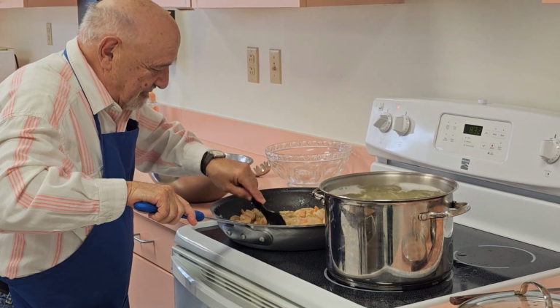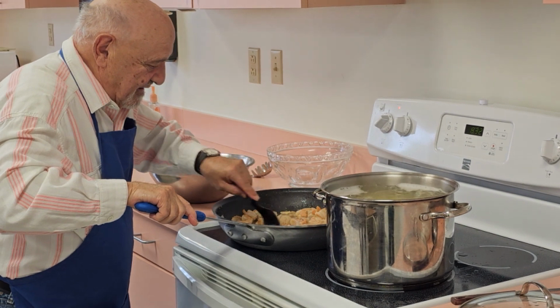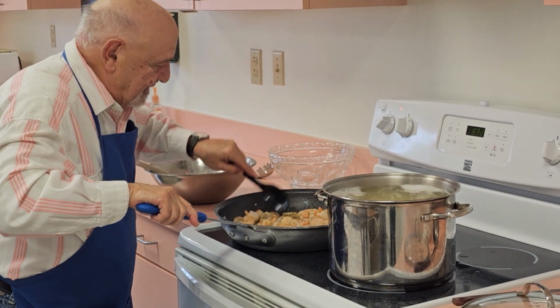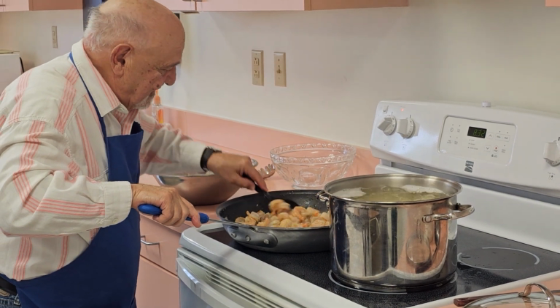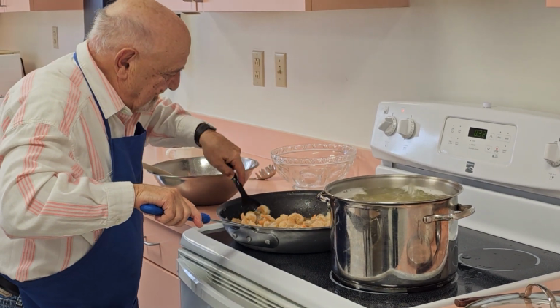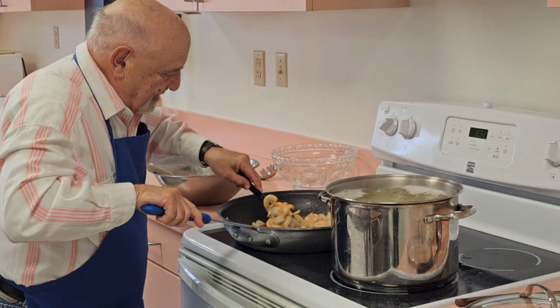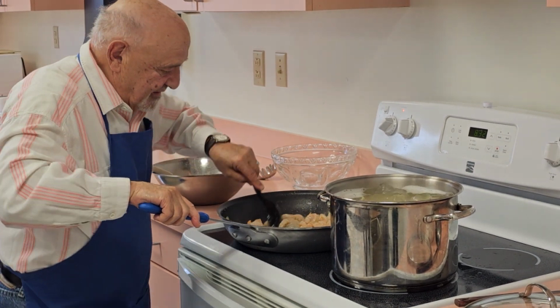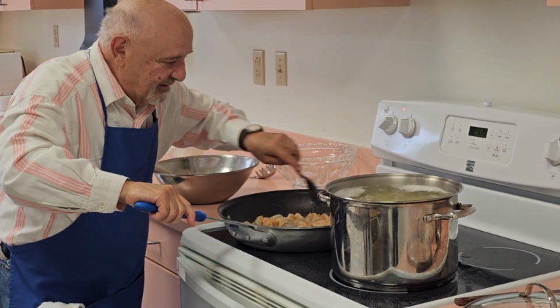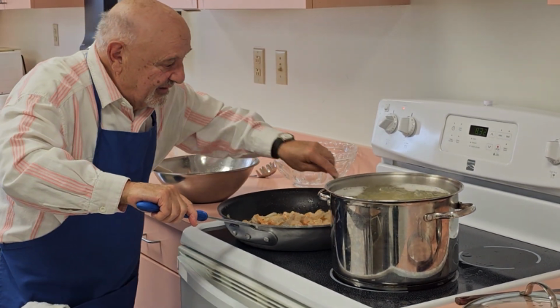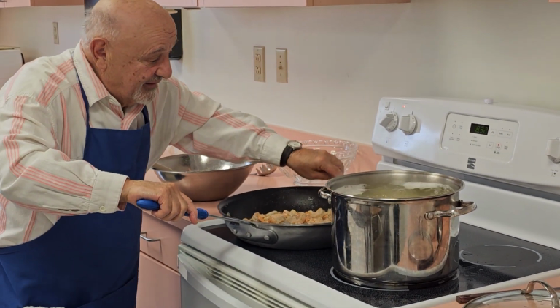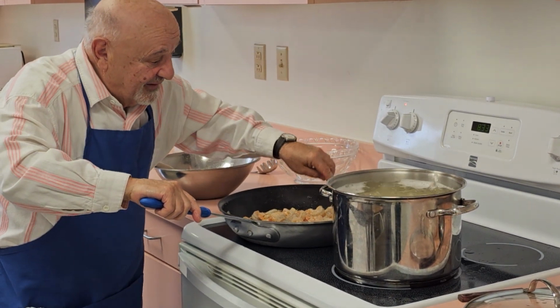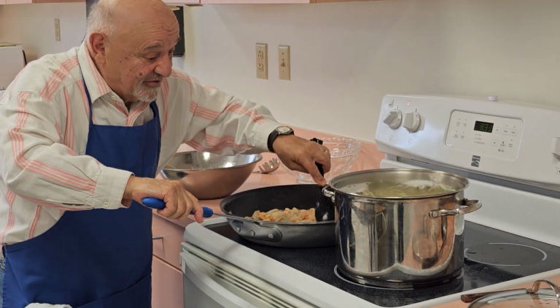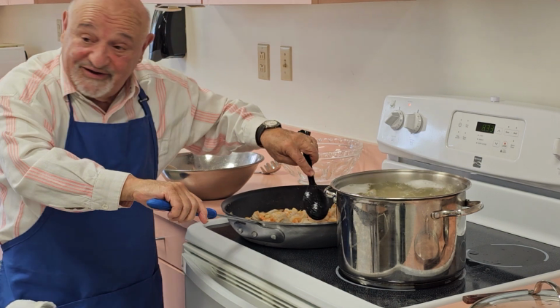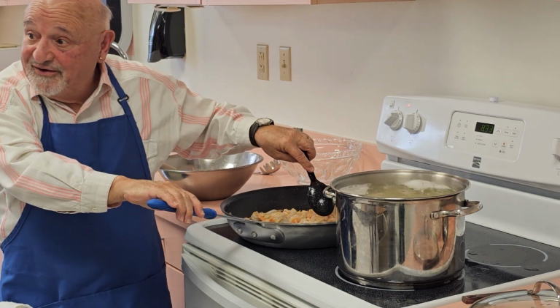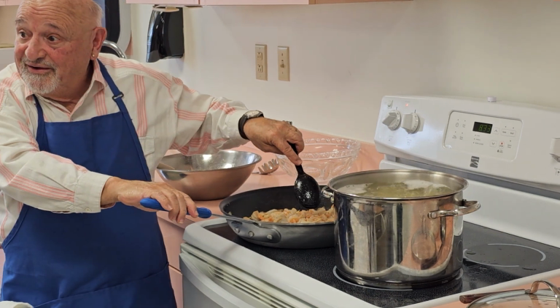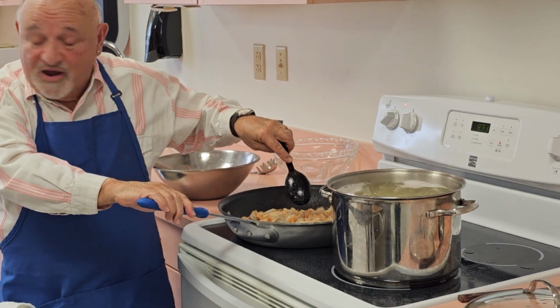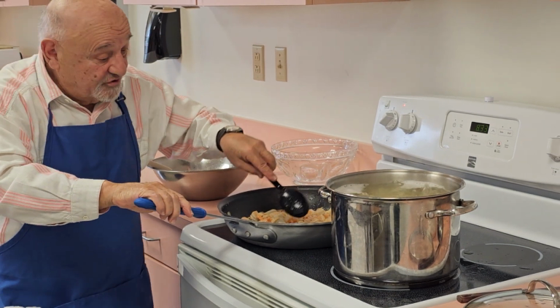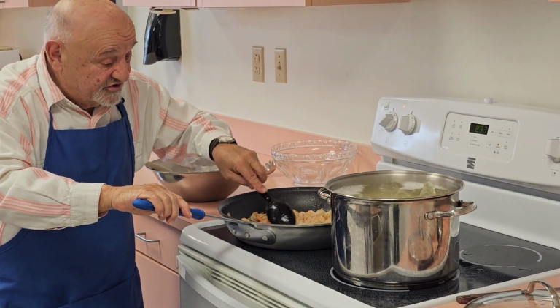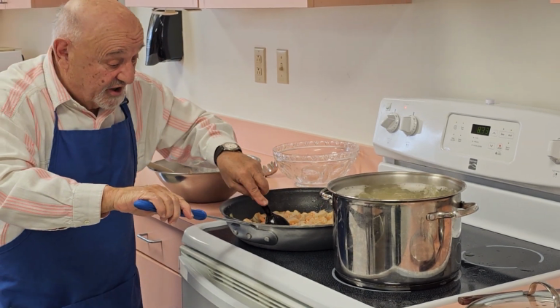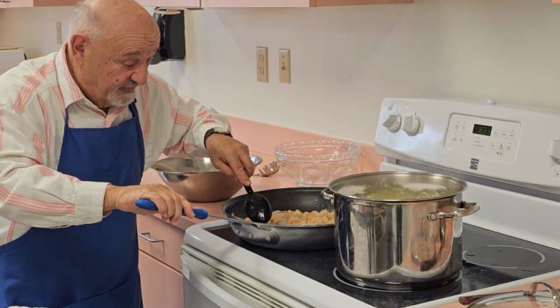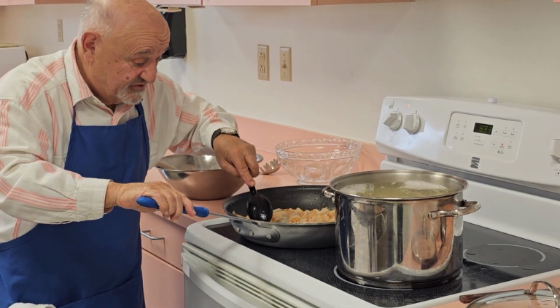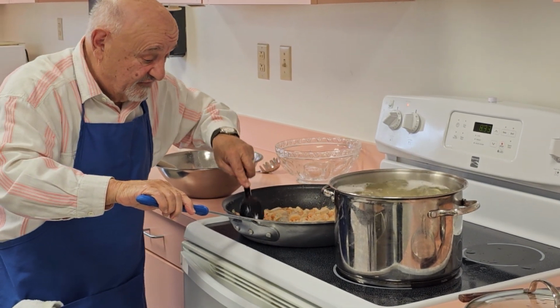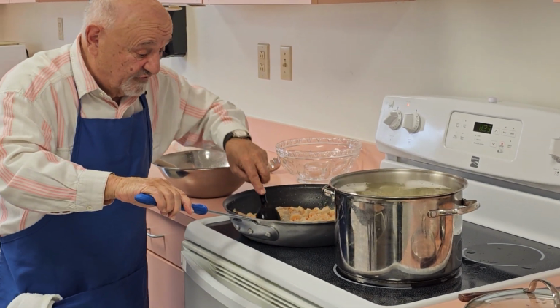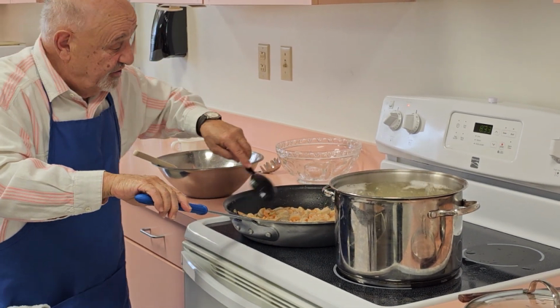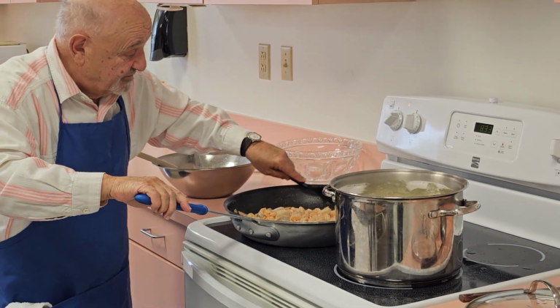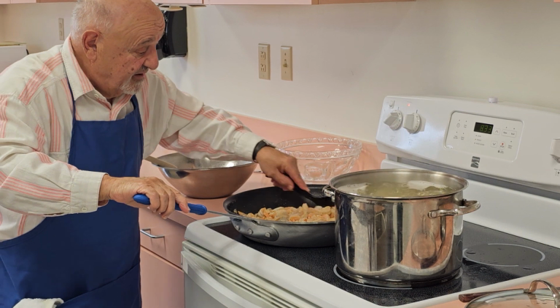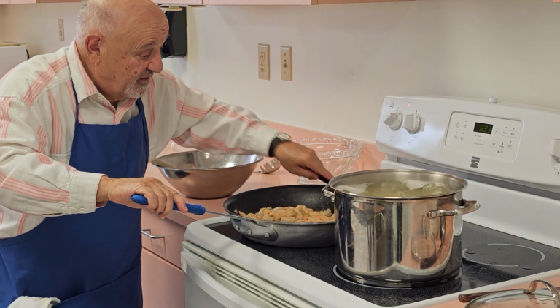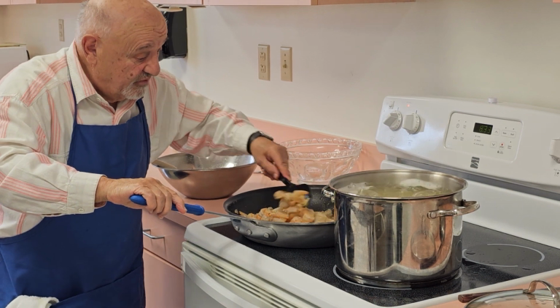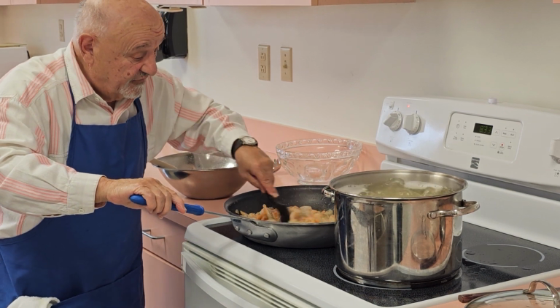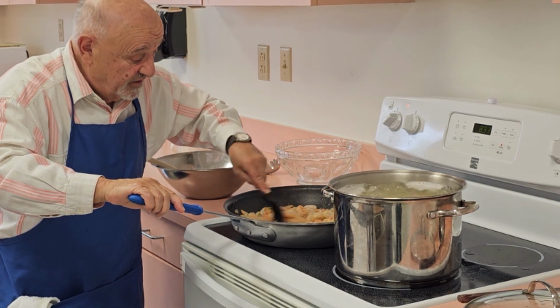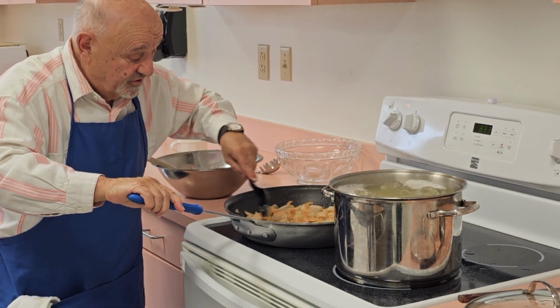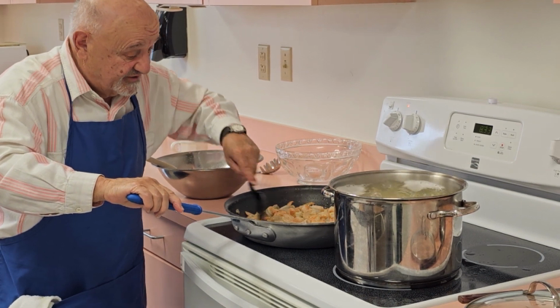Were you a professional chef? Actually, I was a sous chef. I was a sous chef for over 10 years when I lived in New Jersey.